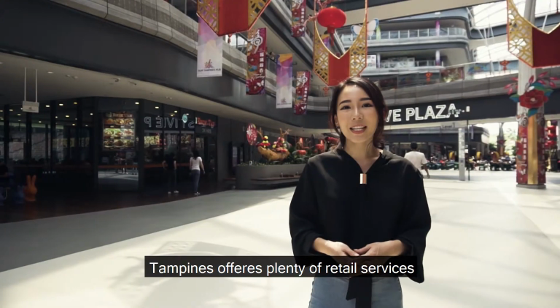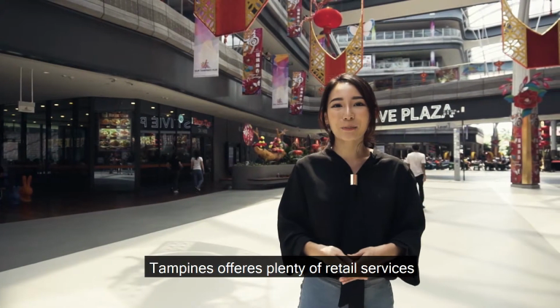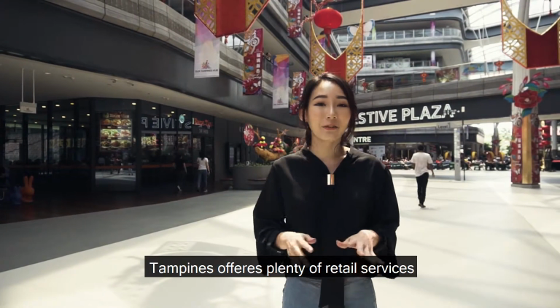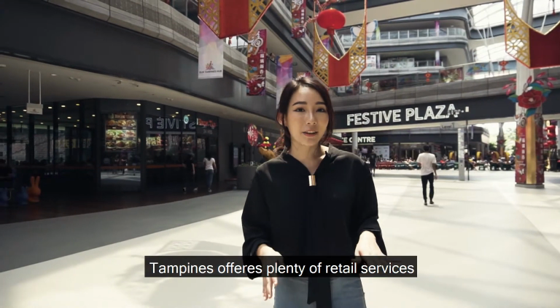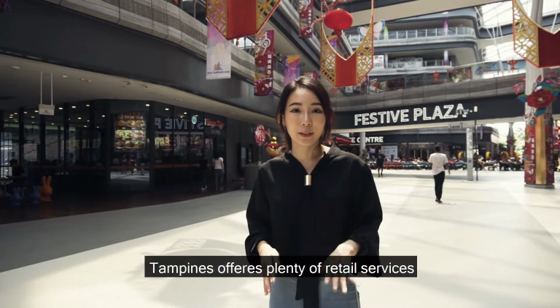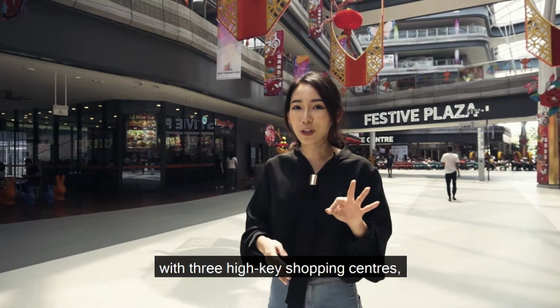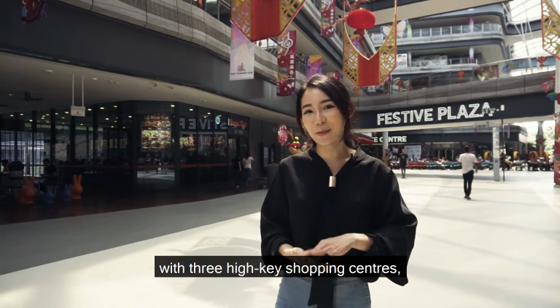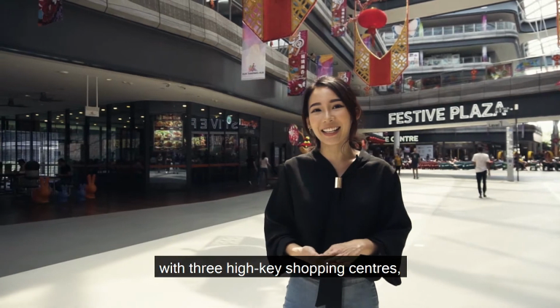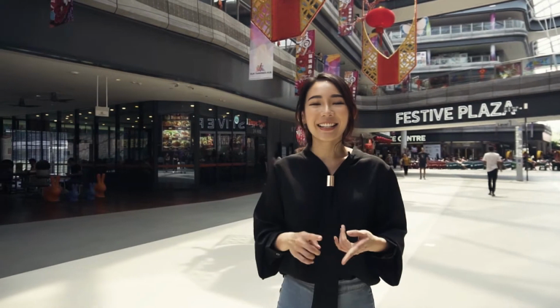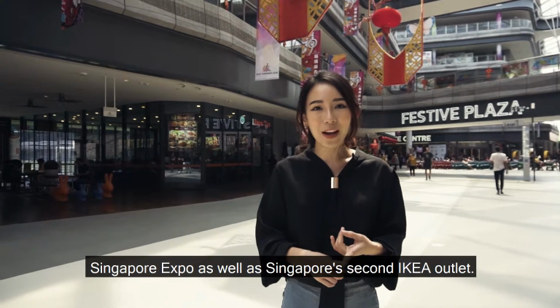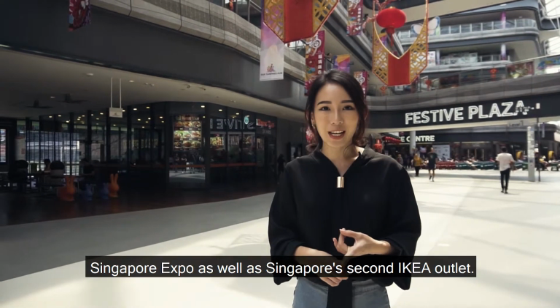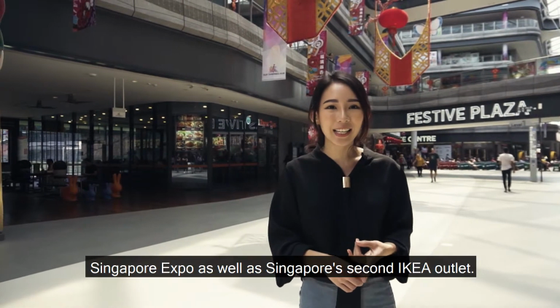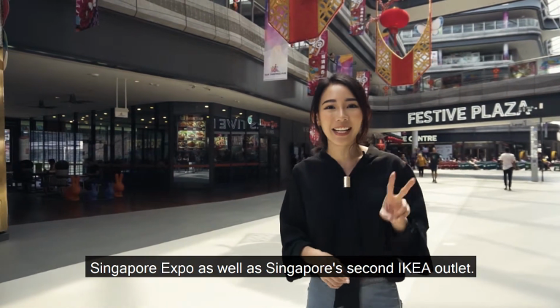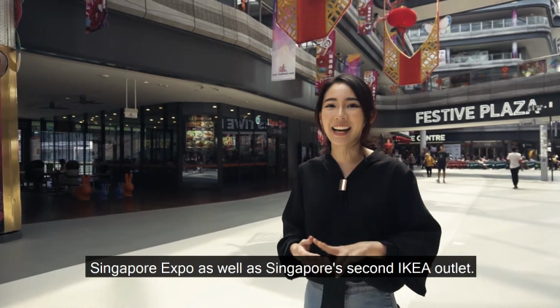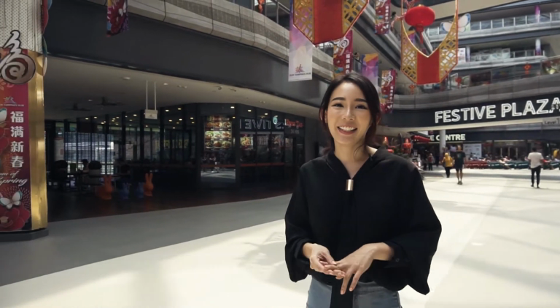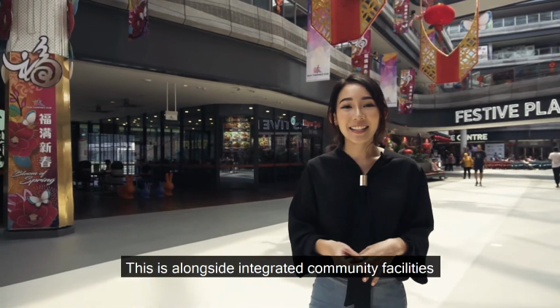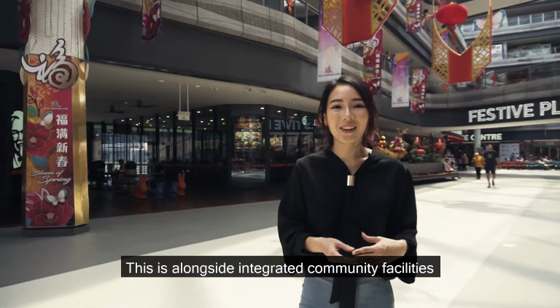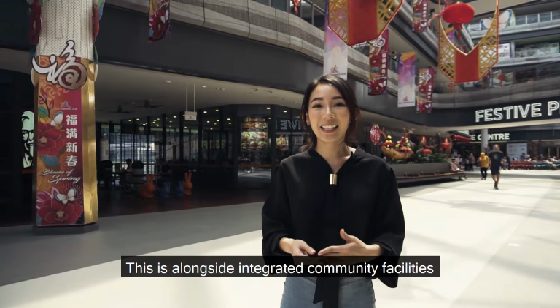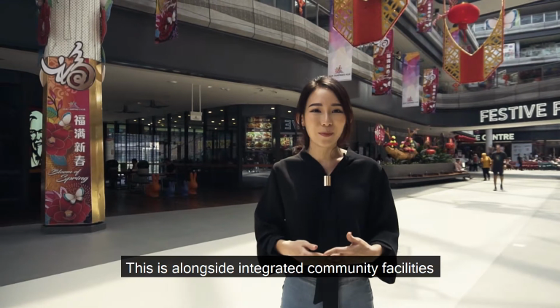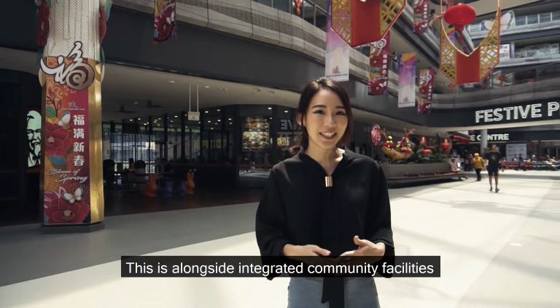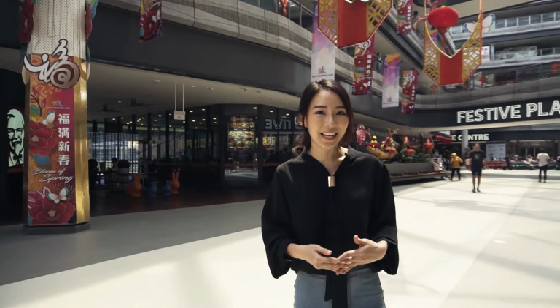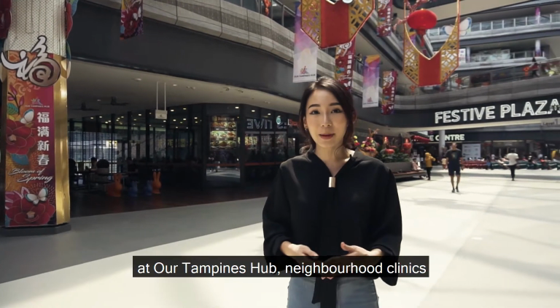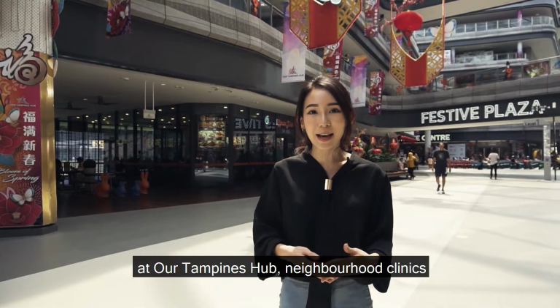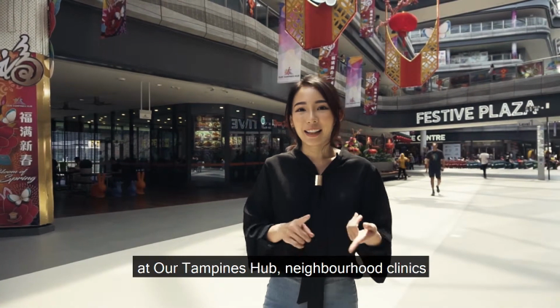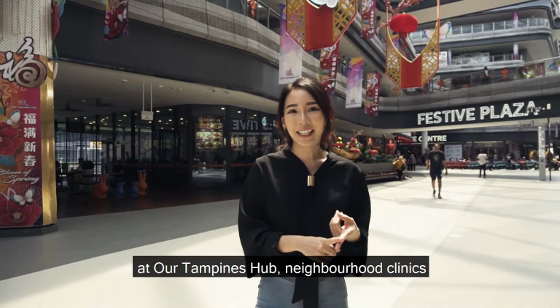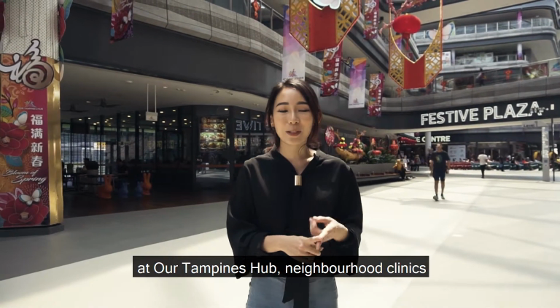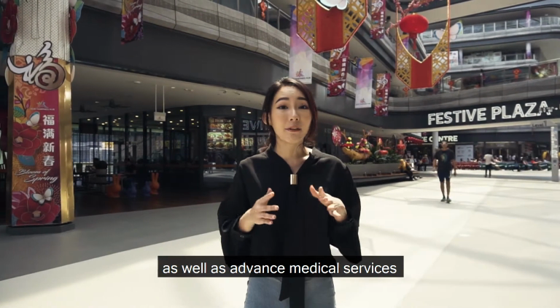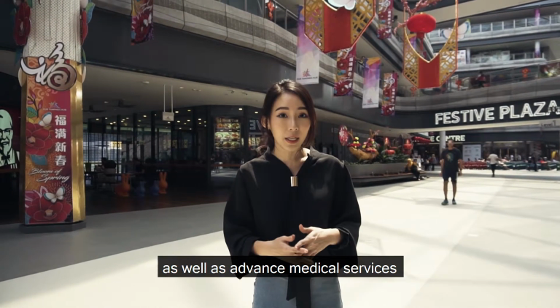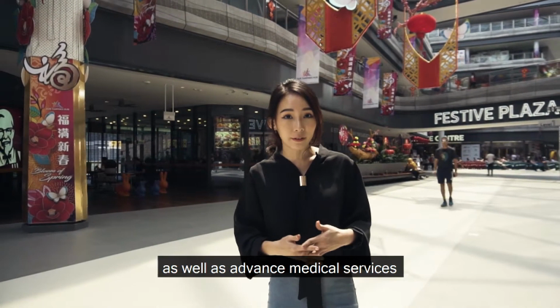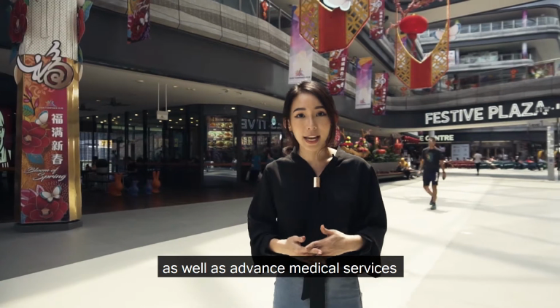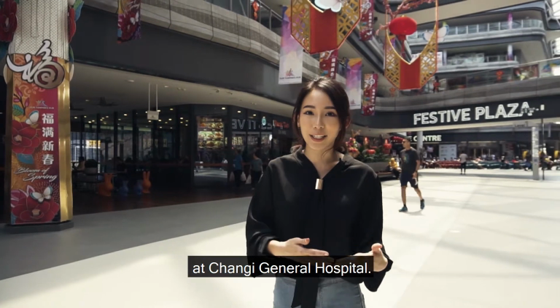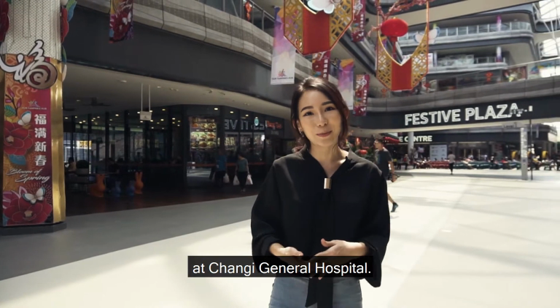Tampines offers plenty of retail services with 3 high-end shopping centres, Singapore Expo as well as Singapore's 2nd IKEA outlet. This is alongside integrated community facilities at Tampines Hub, neighbourhood clinics as well as advanced medical services at Changi General Hospital.